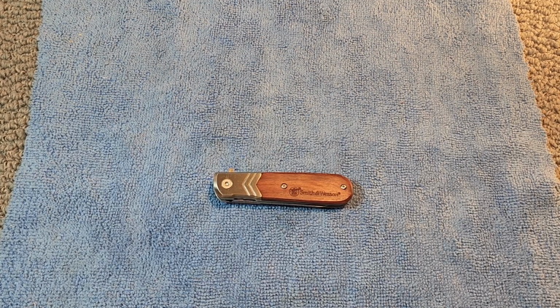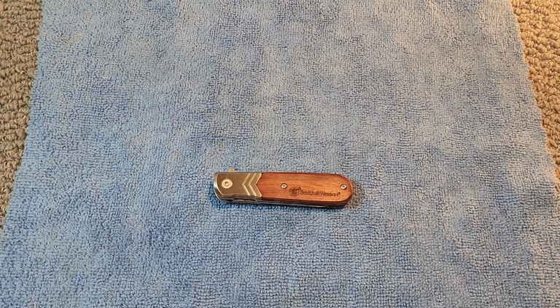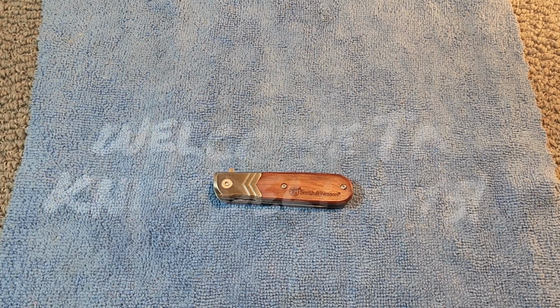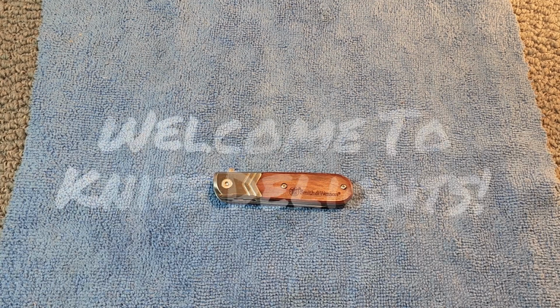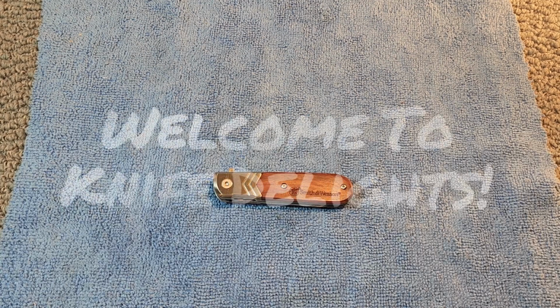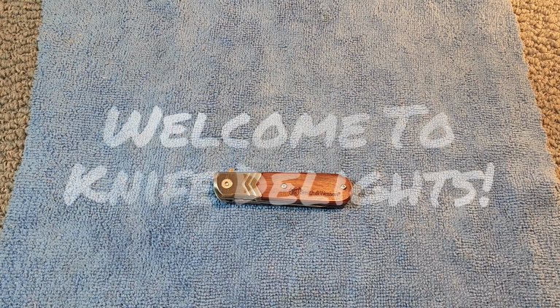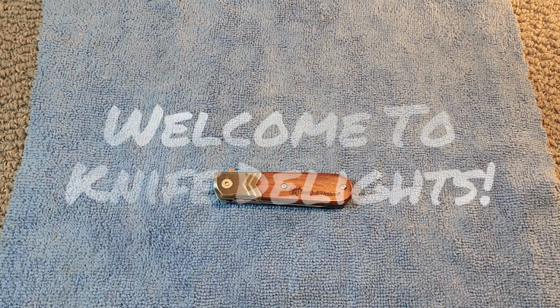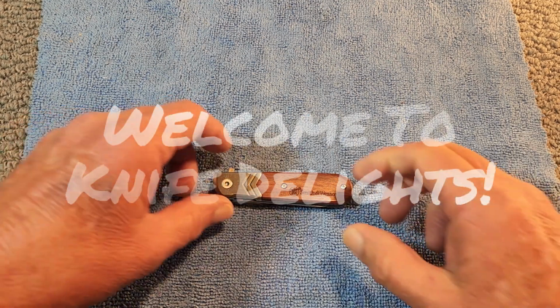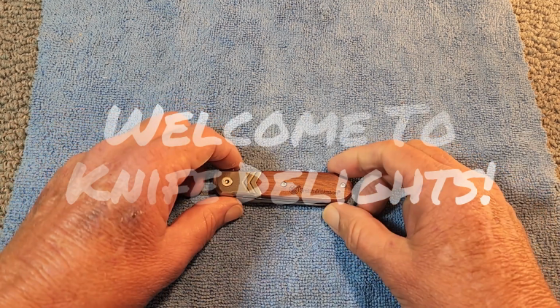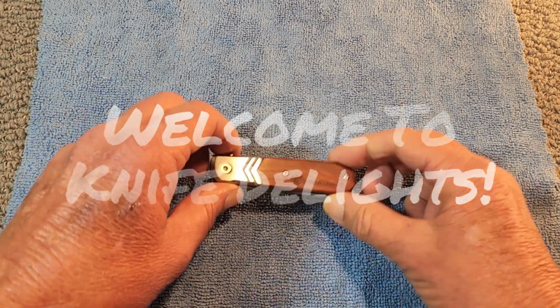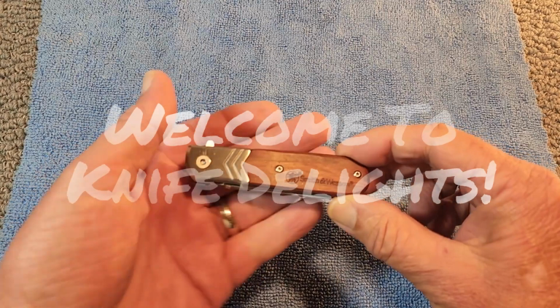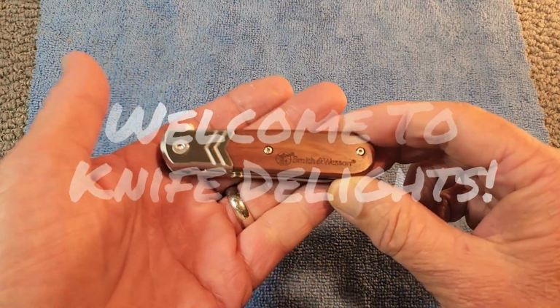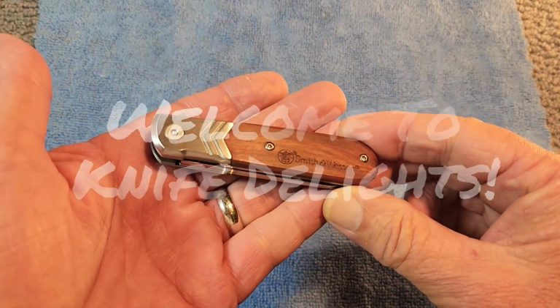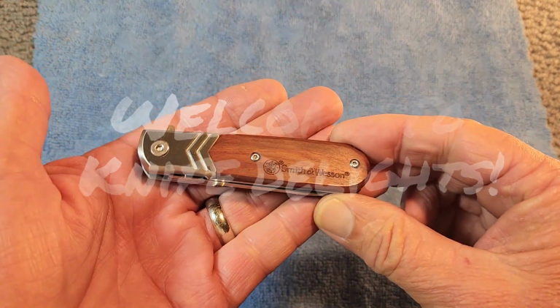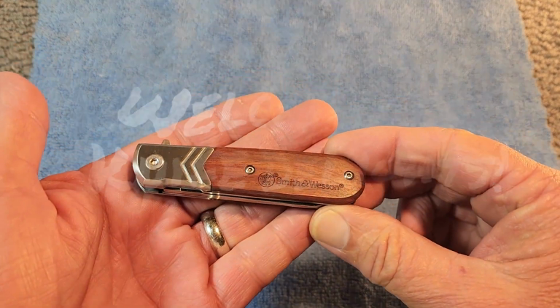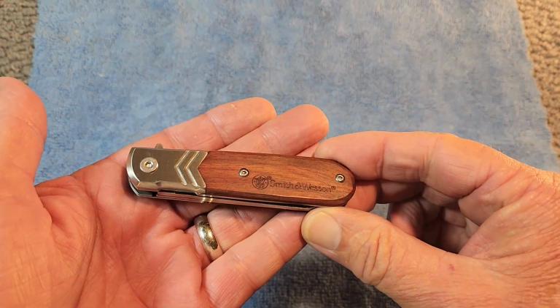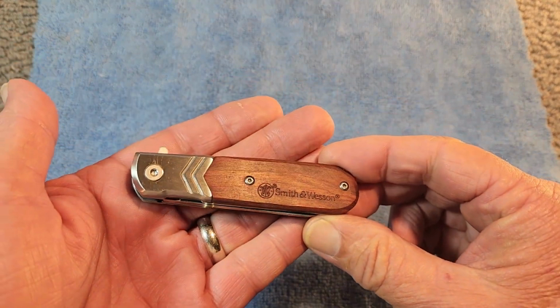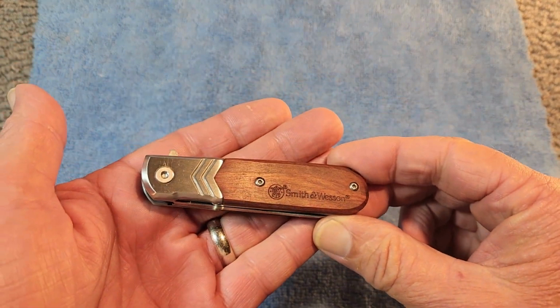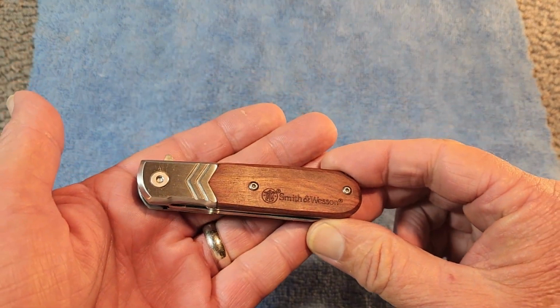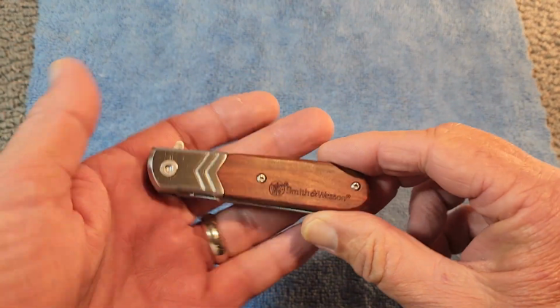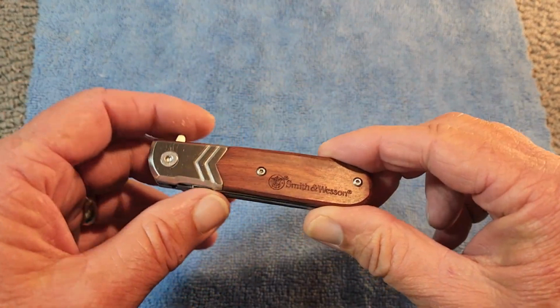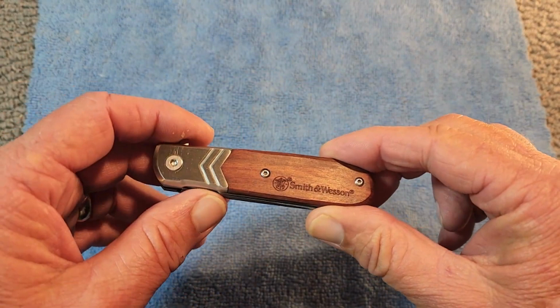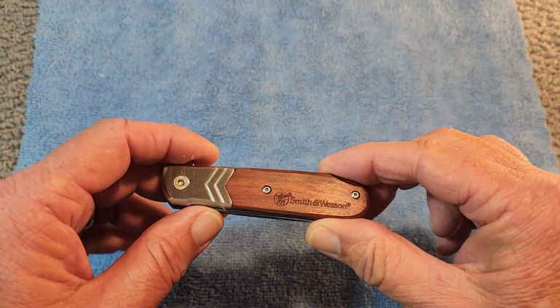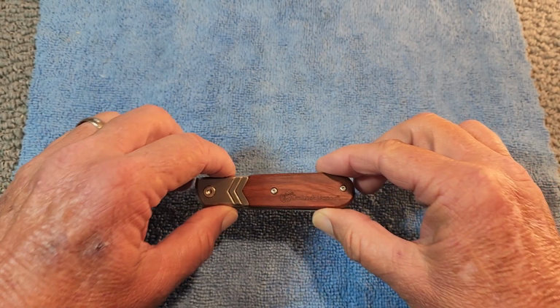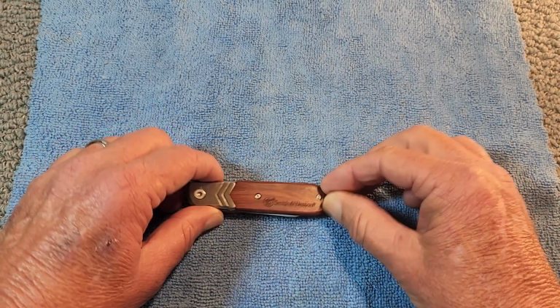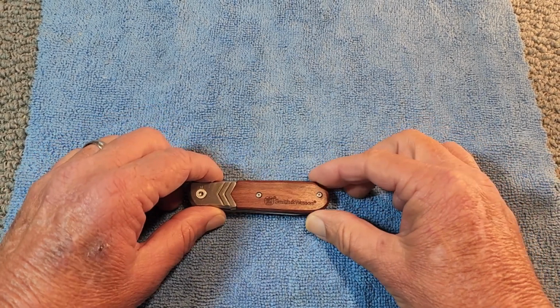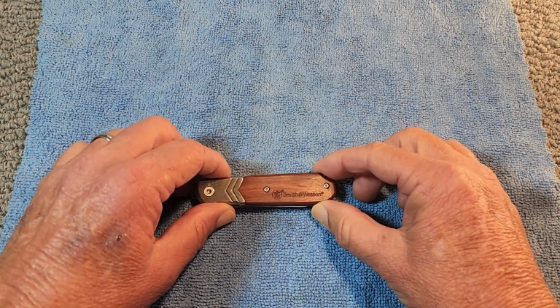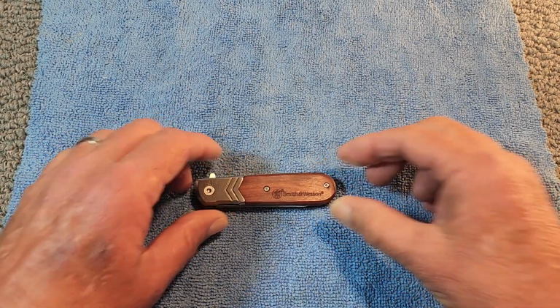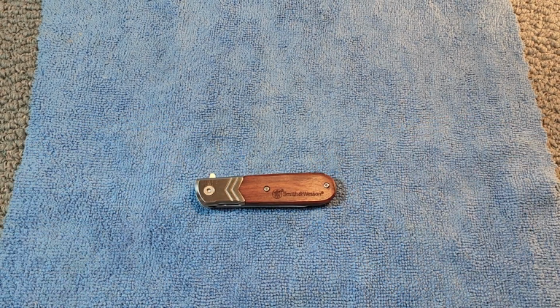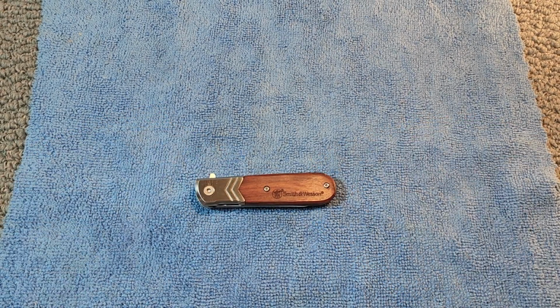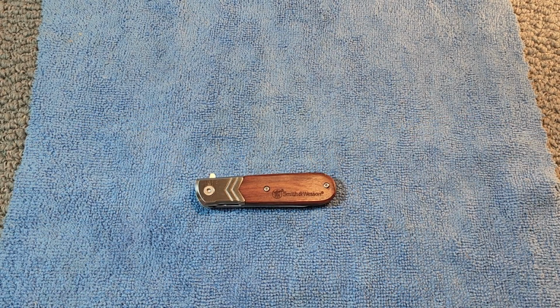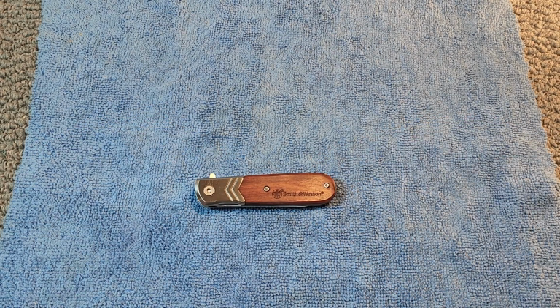Hello and welcome to Knife Delights. Today on the table we've got a Smith & Wesson Executive Barlow. We're going to be taking a look at this fine knife, but this knife has a little bit of a back story.